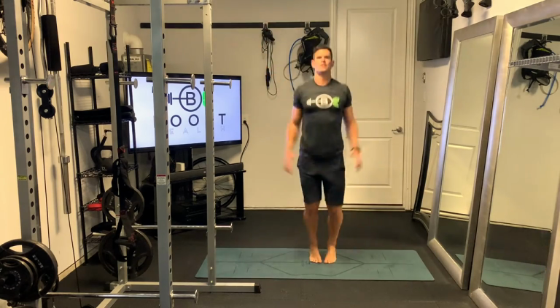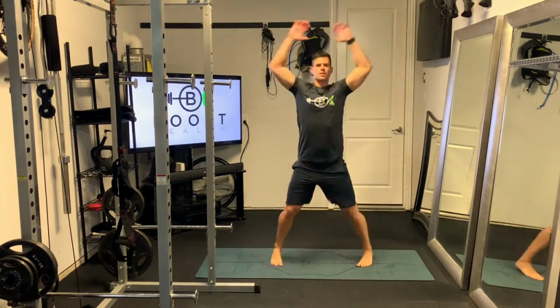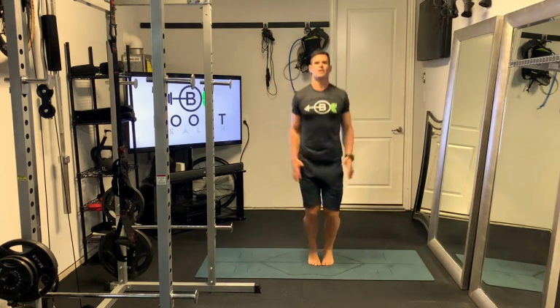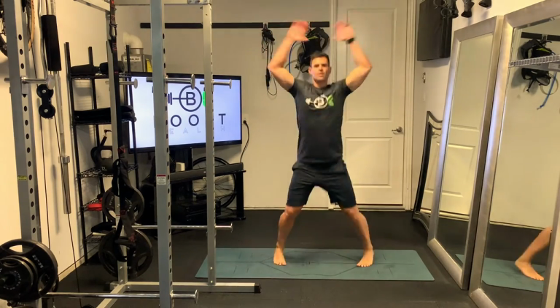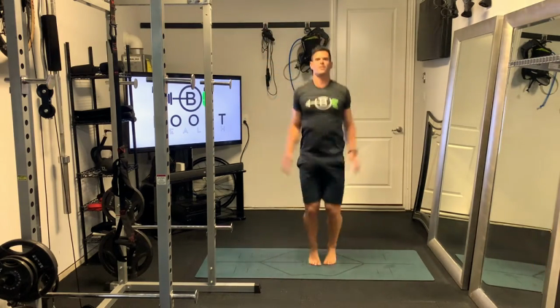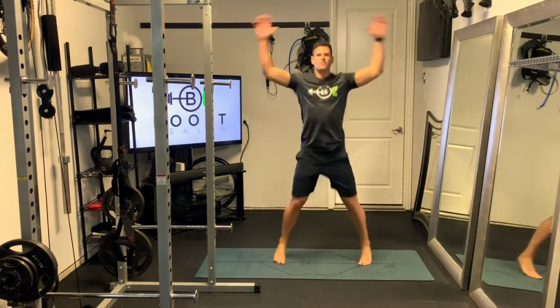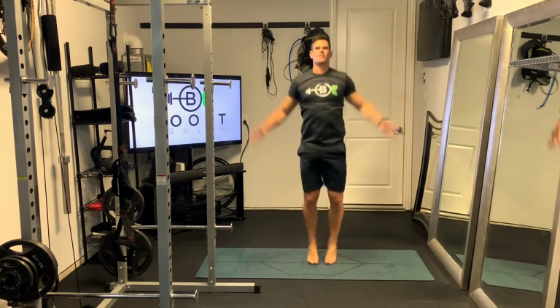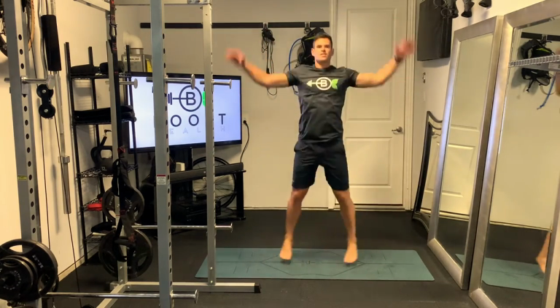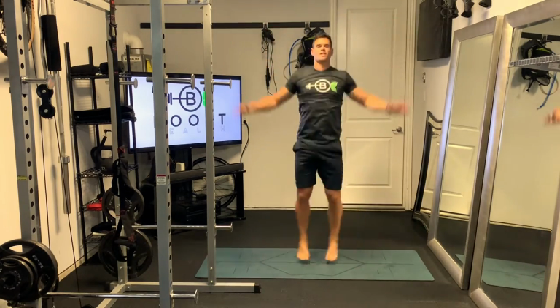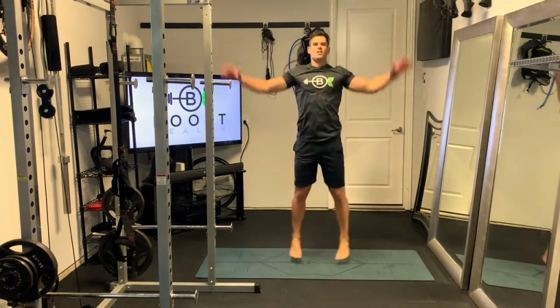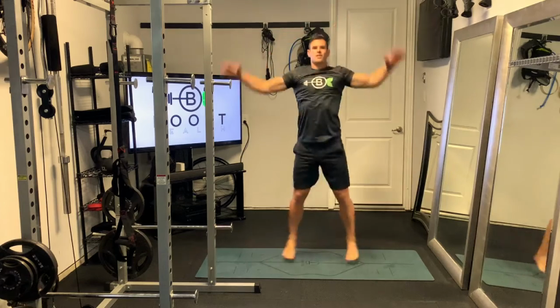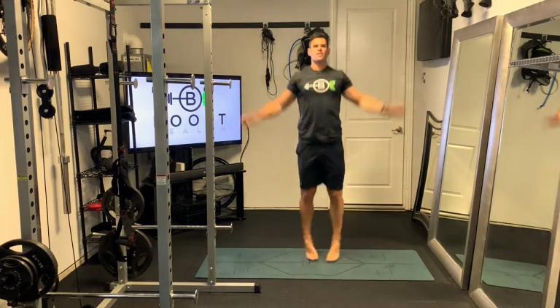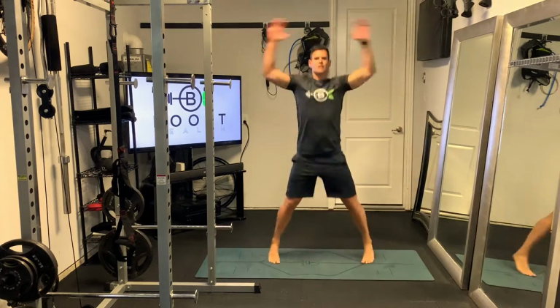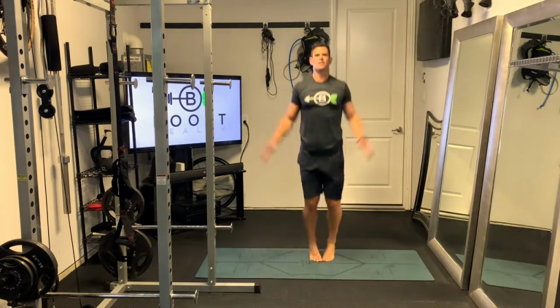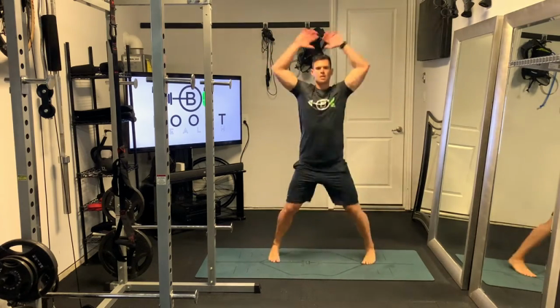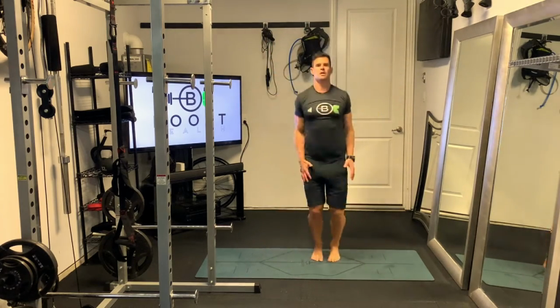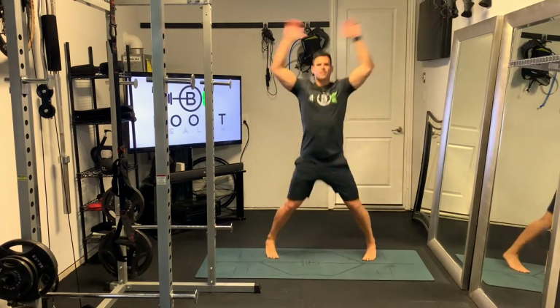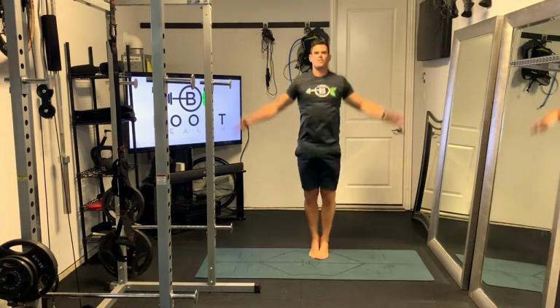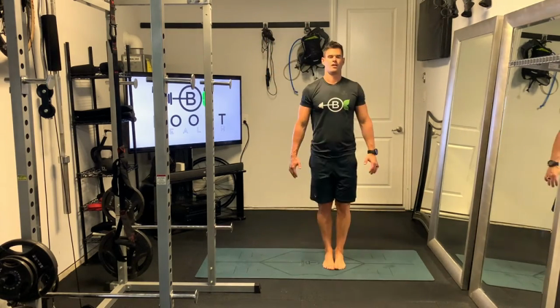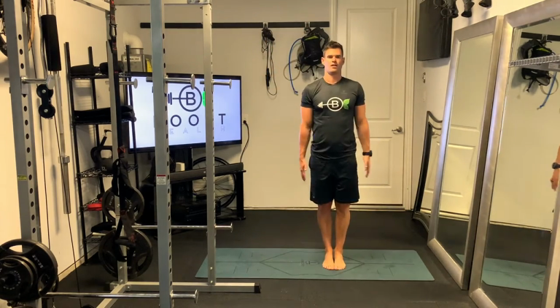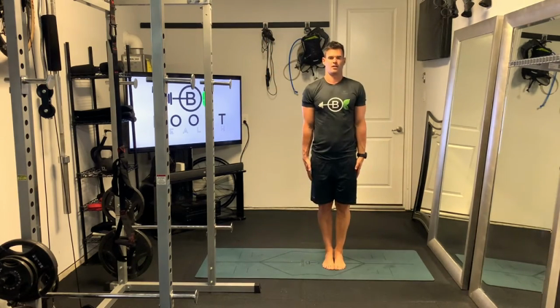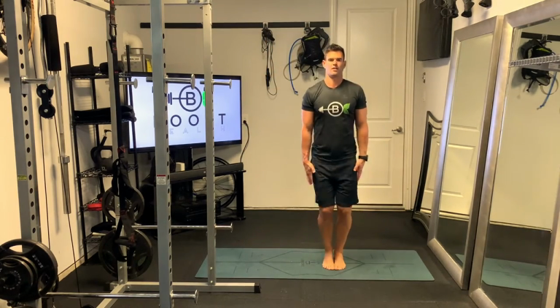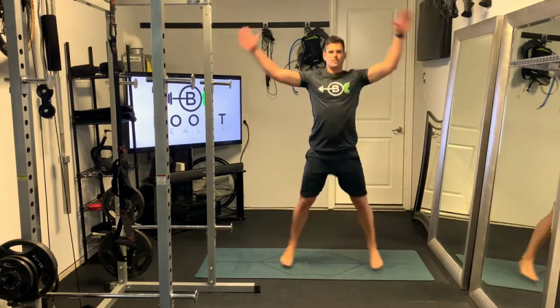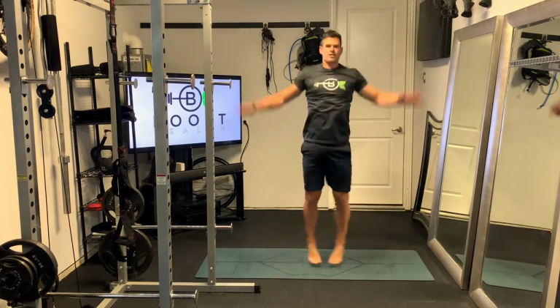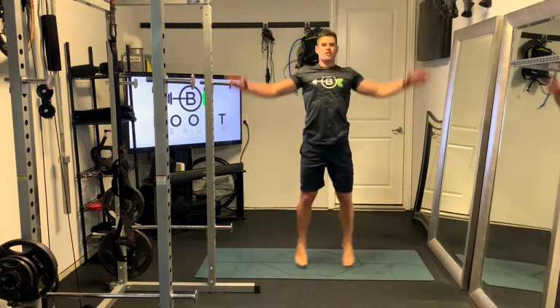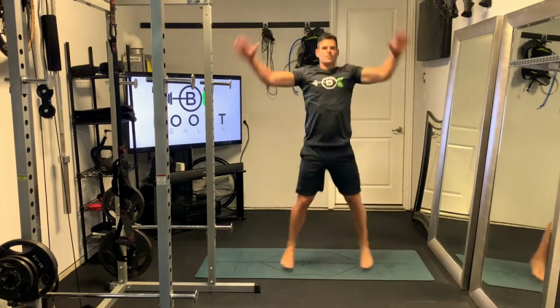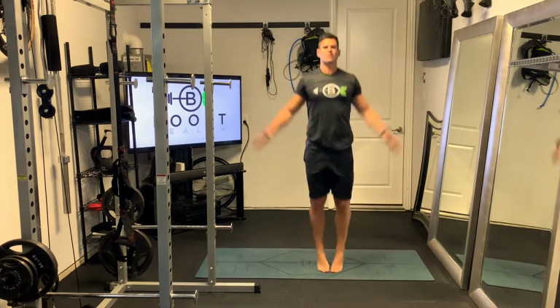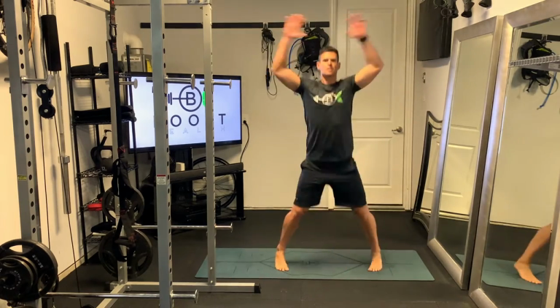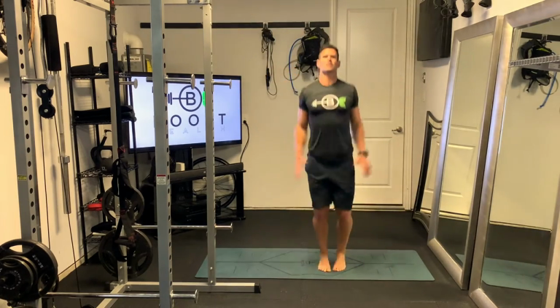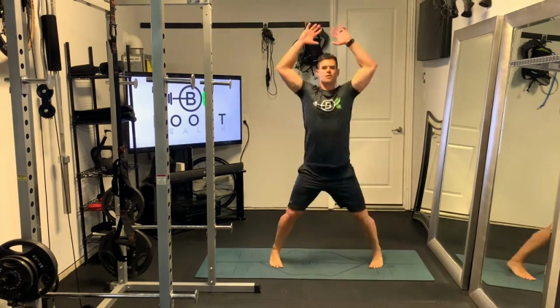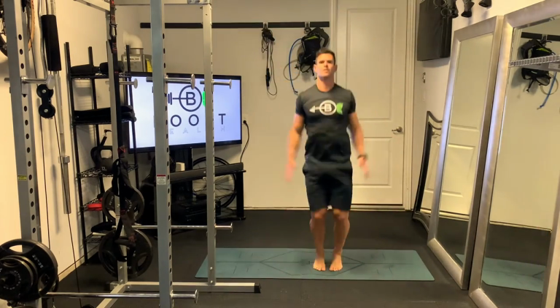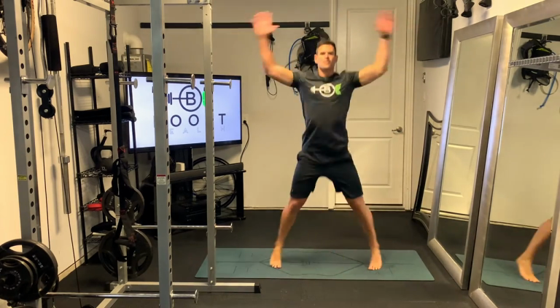You're going to jump and kick your feet outside your shoulders, and simultaneously bring your hands up above your head. Depending on the prescription and your workout, you'll keep it going usually for 30 seconds to a minute.